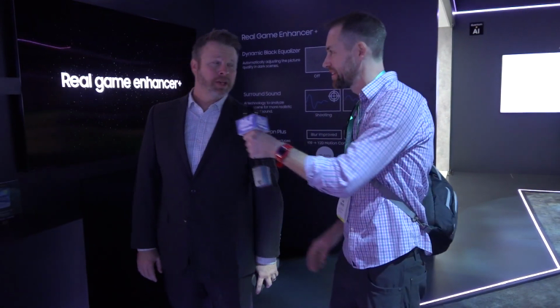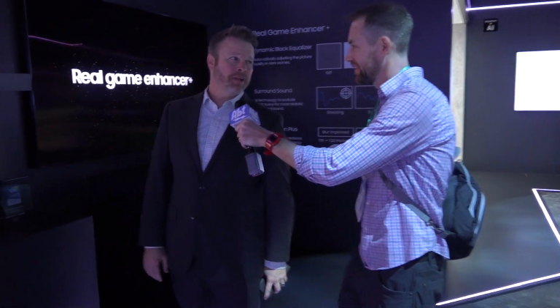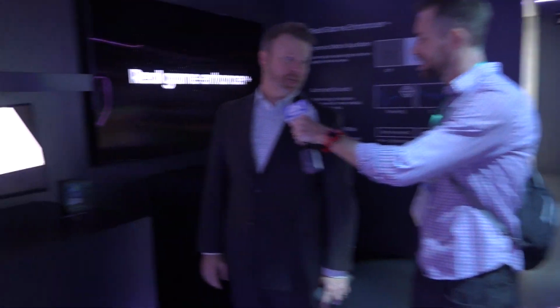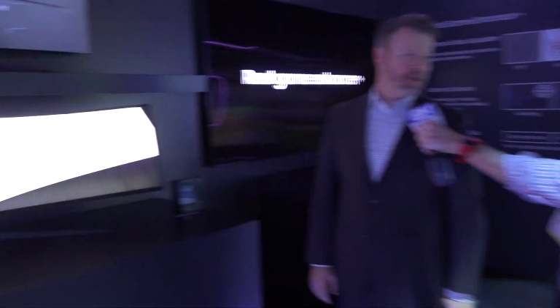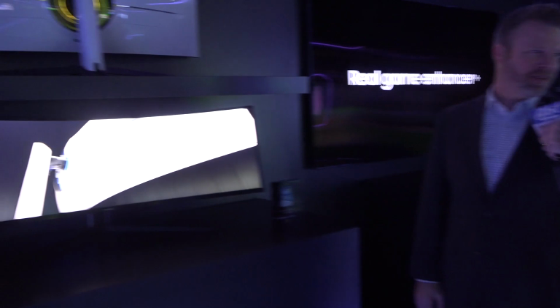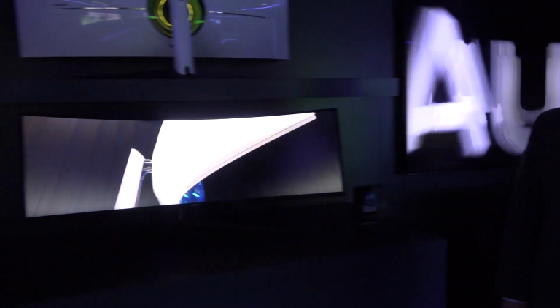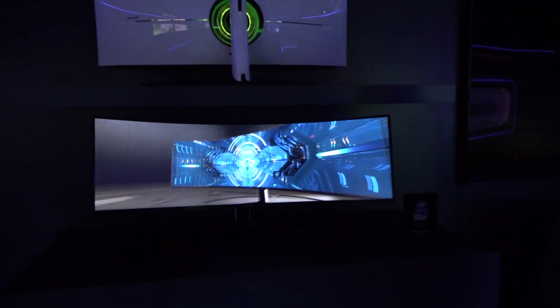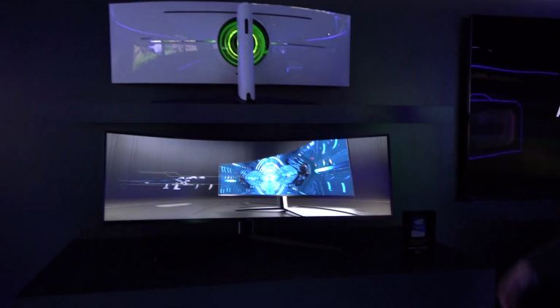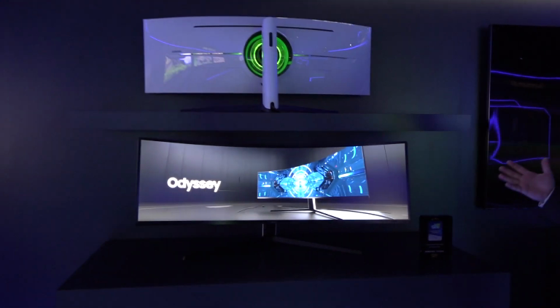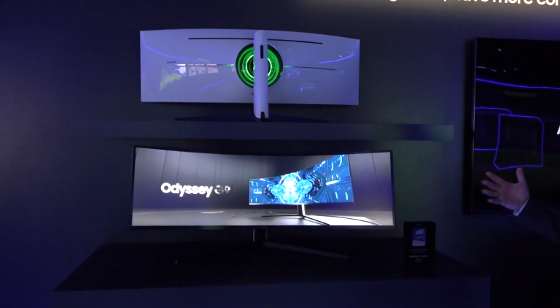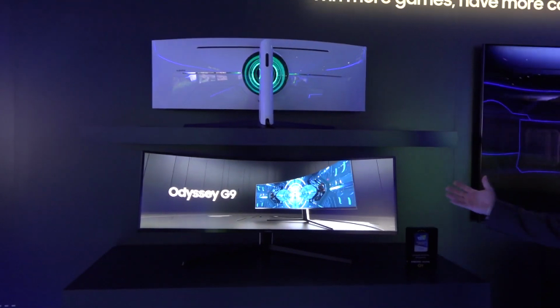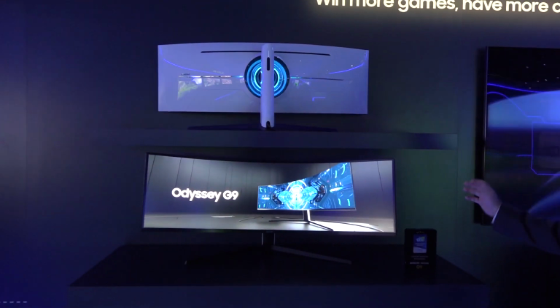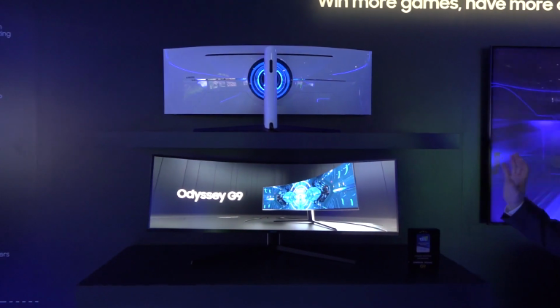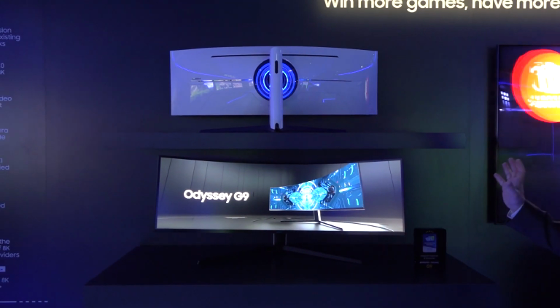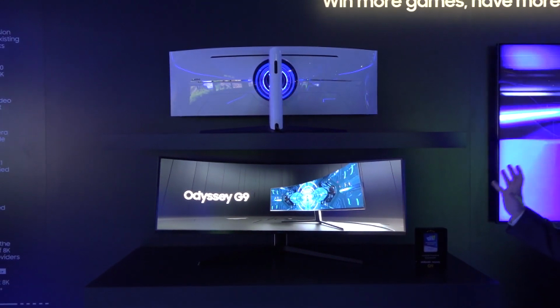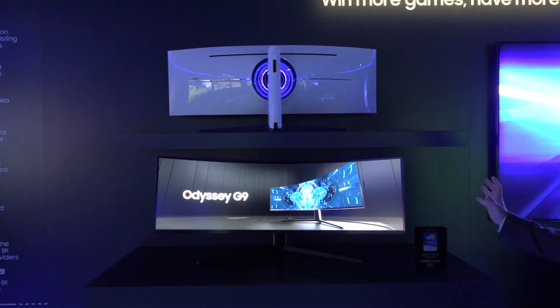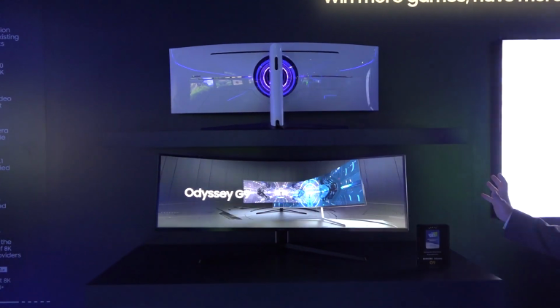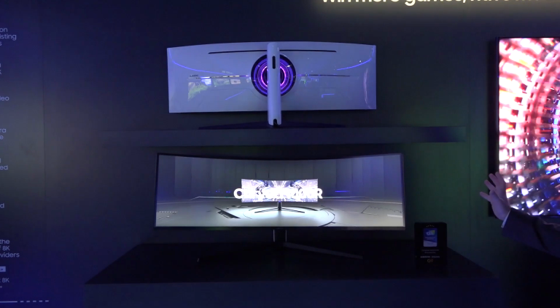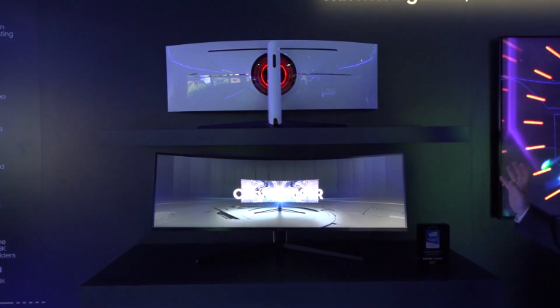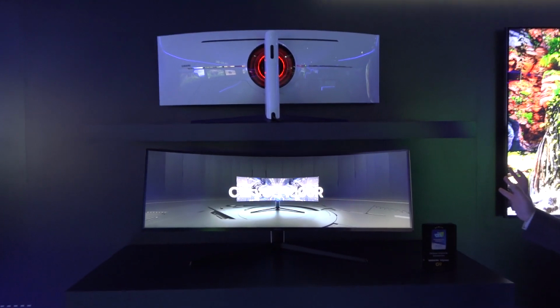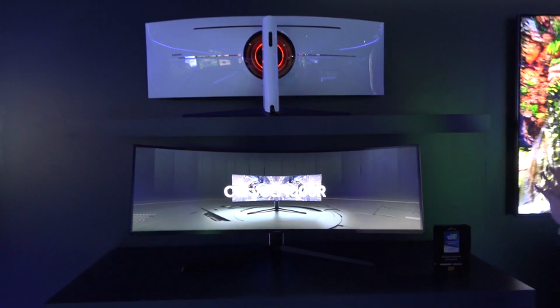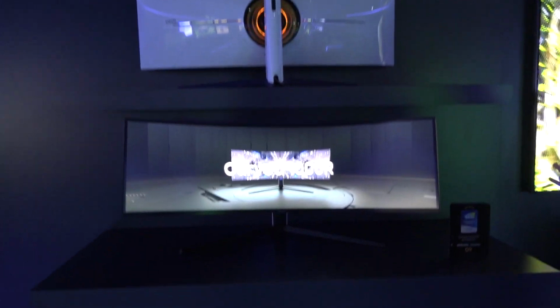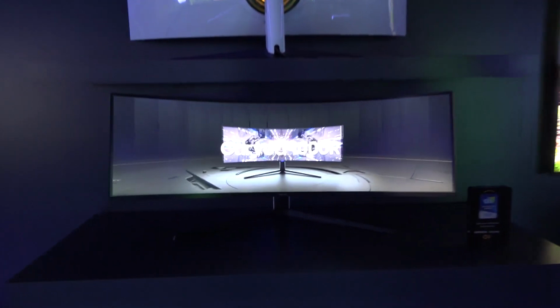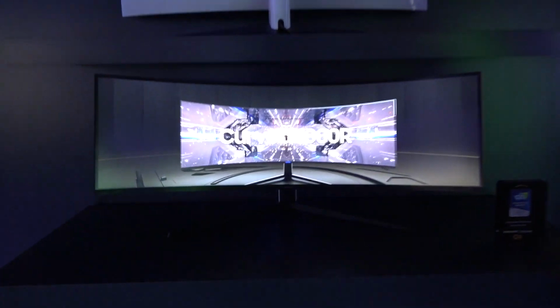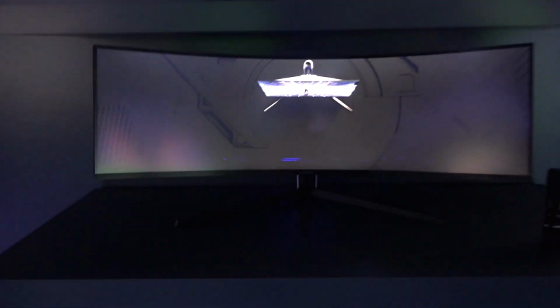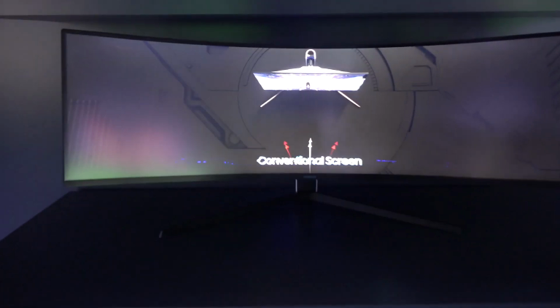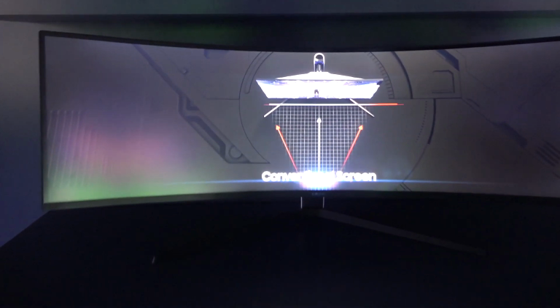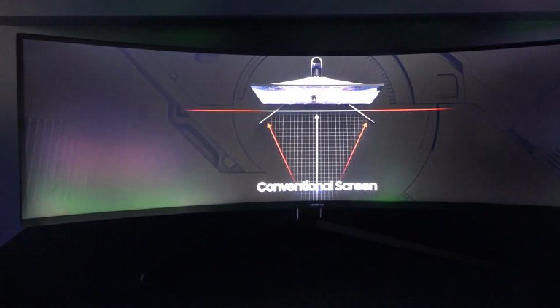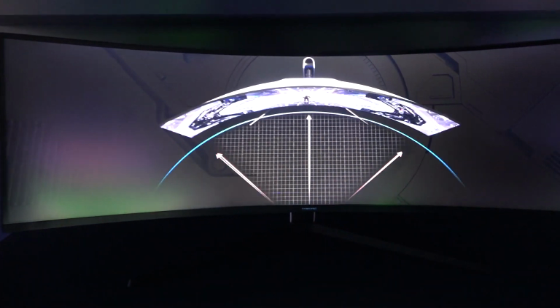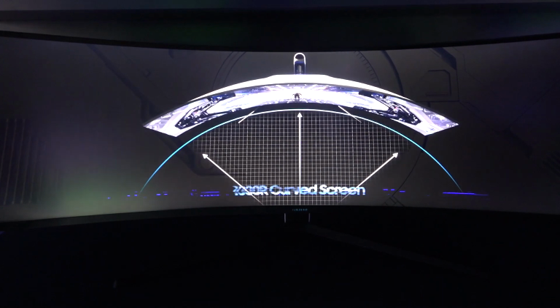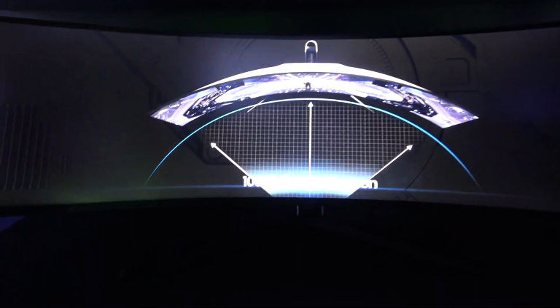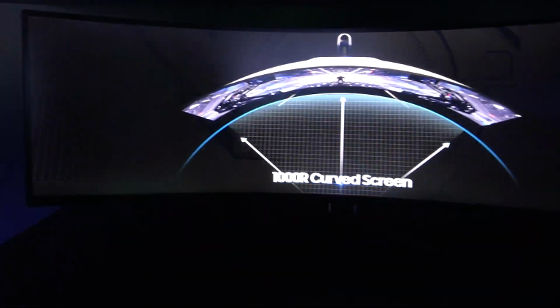We're looking at the Odyssey G9 monitor. It's huge, it's wide — it's effectively a 32 by 9 aspect ratio, 5120 by 1440 resolution. And that said, it's got everything you could possibly want in a monitor.